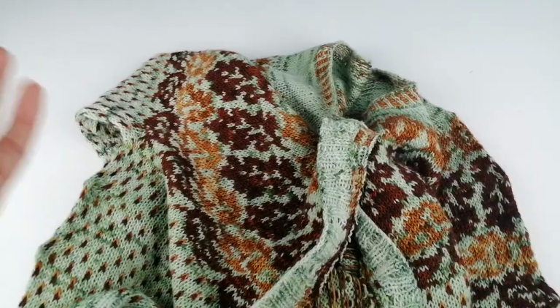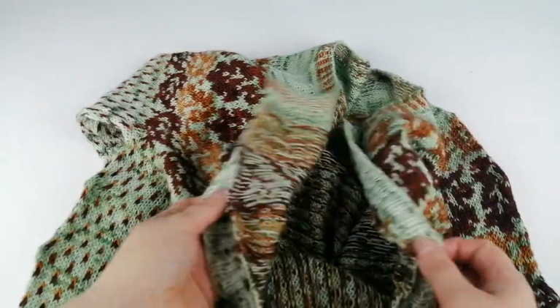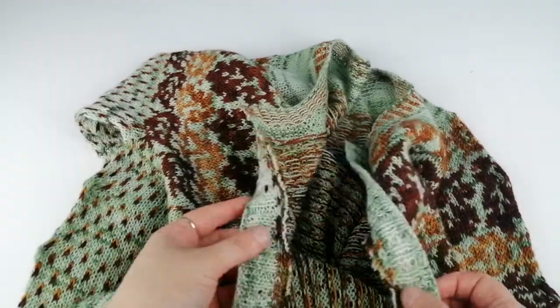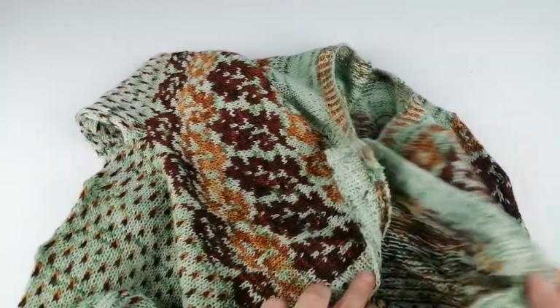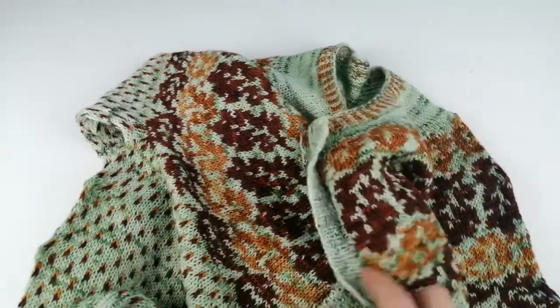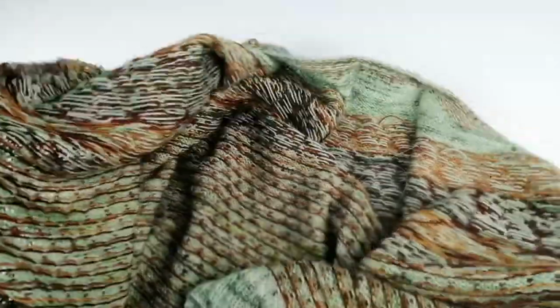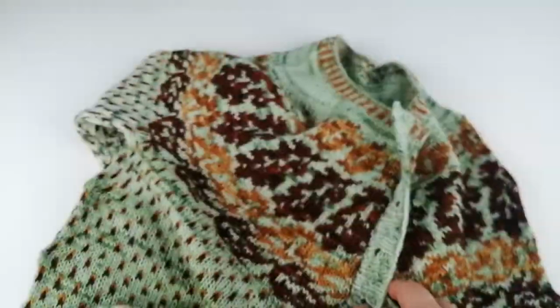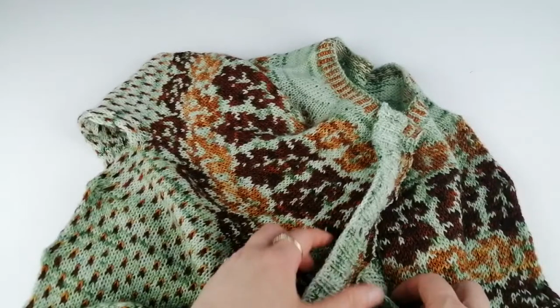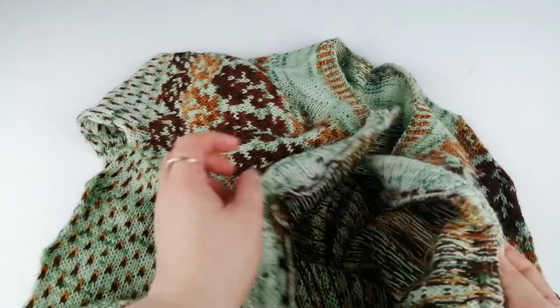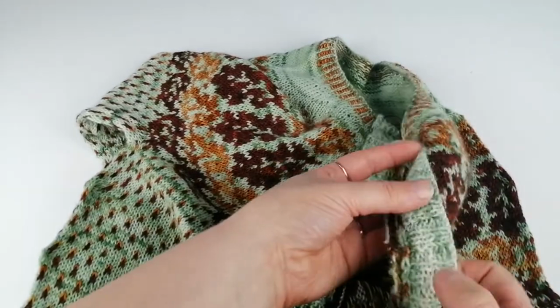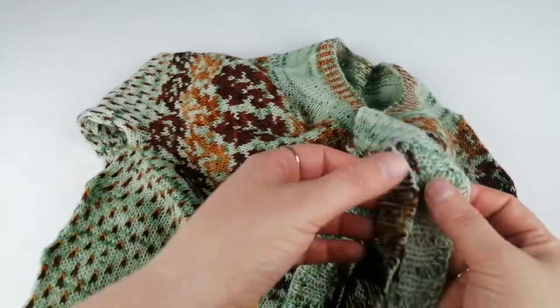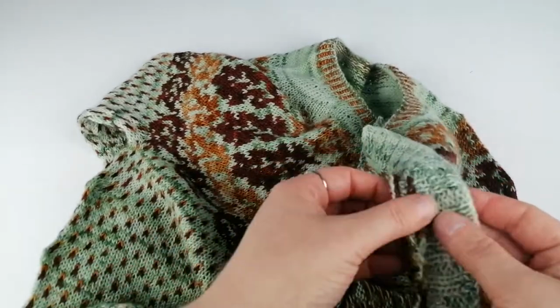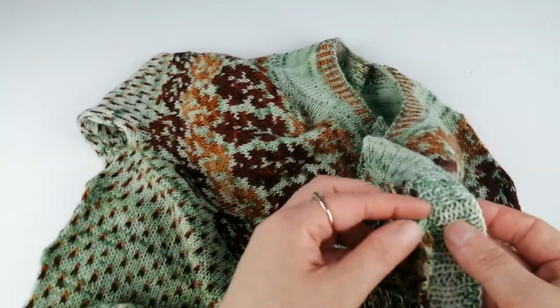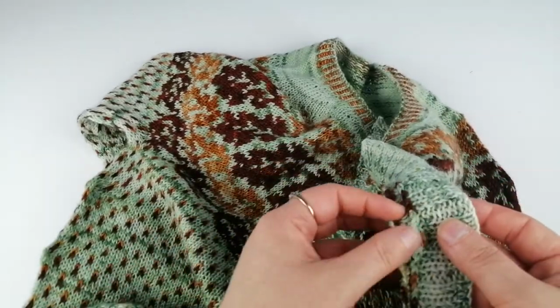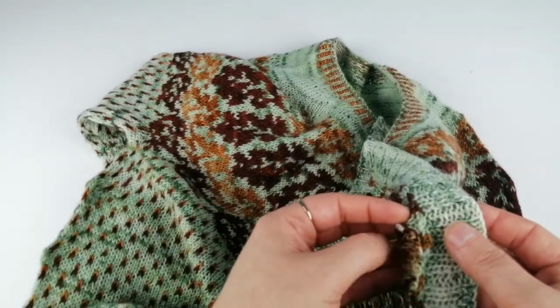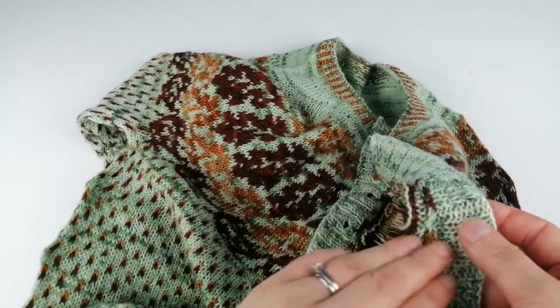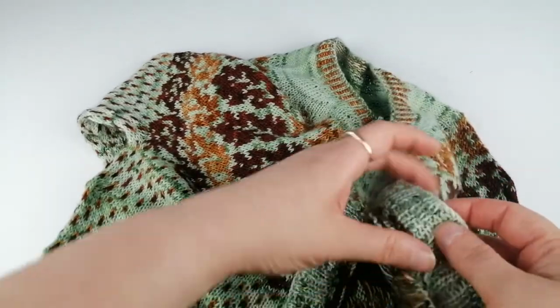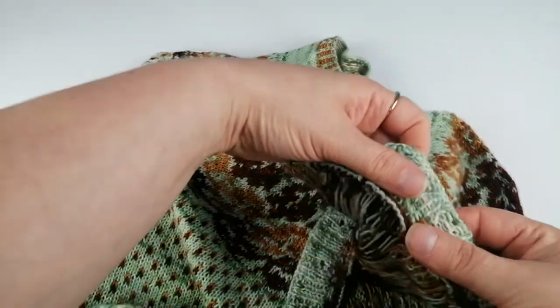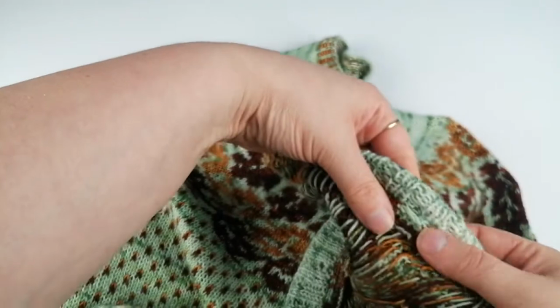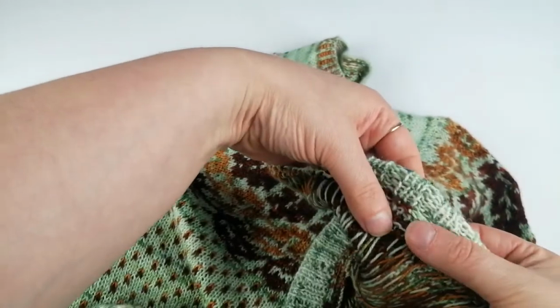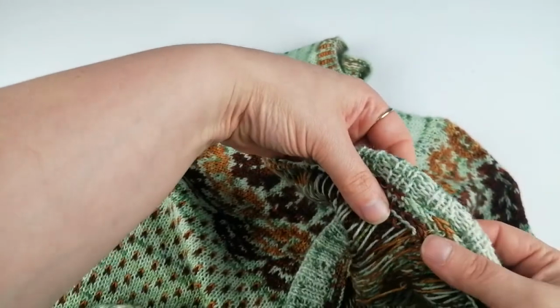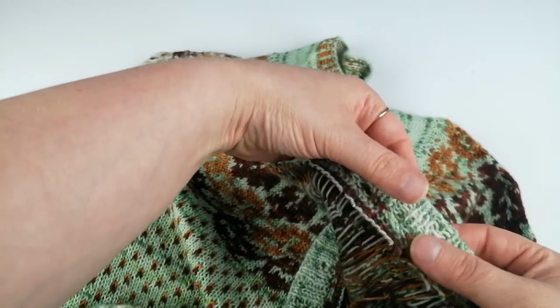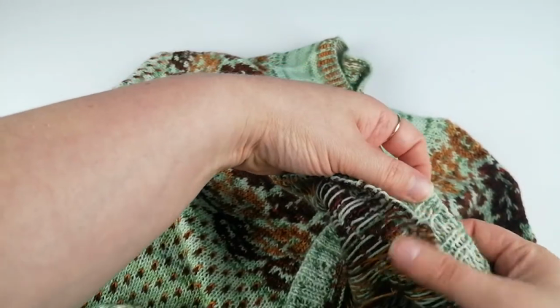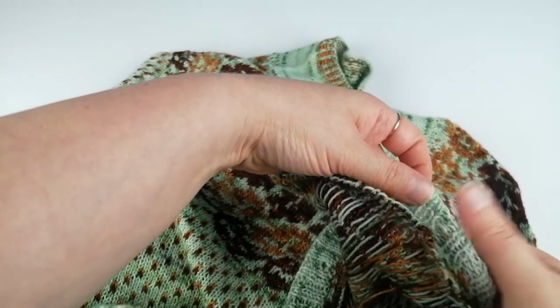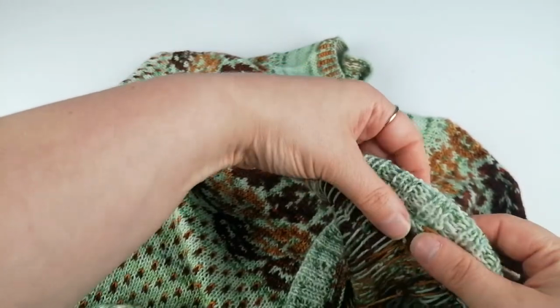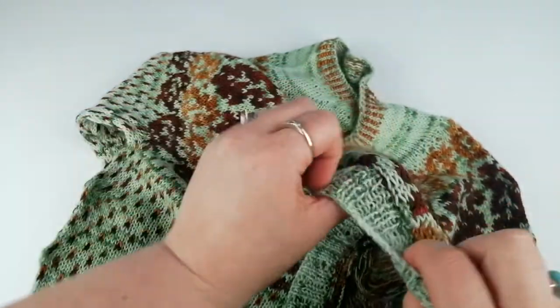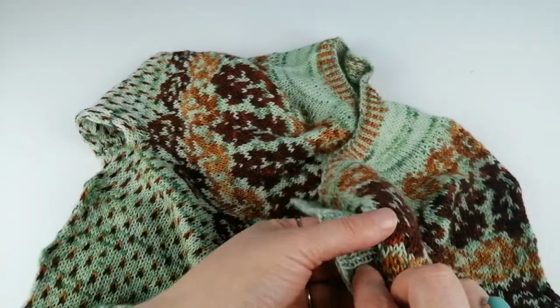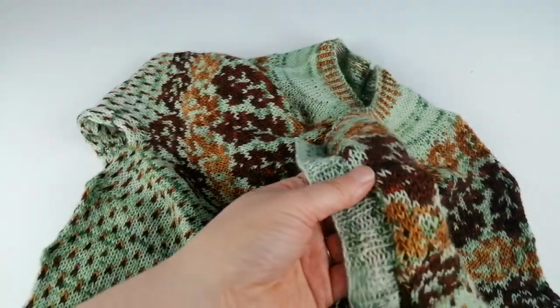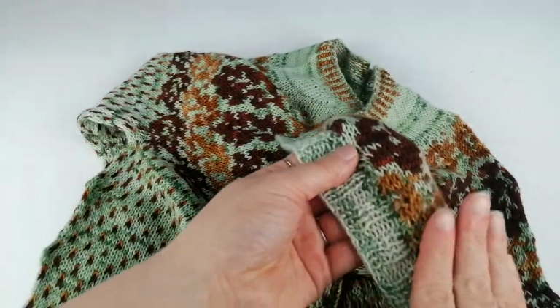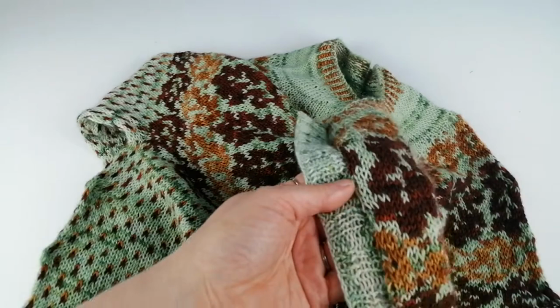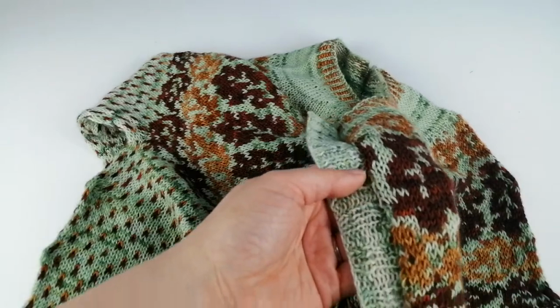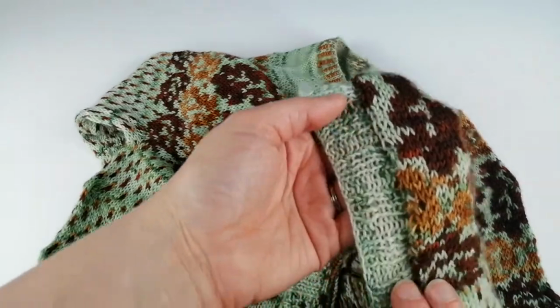So there we go — the cardigan is now completely steaked. We should be able to just take this band here, flip it to the inside, and sew that down so that it's not sticking out or in the way. And that is what it will look like from the front.